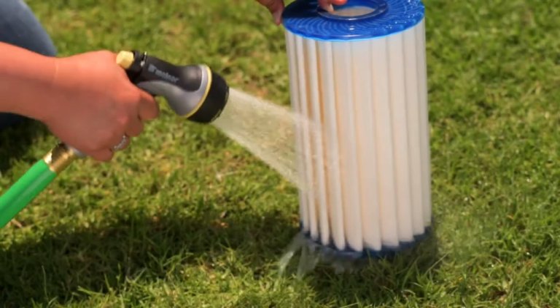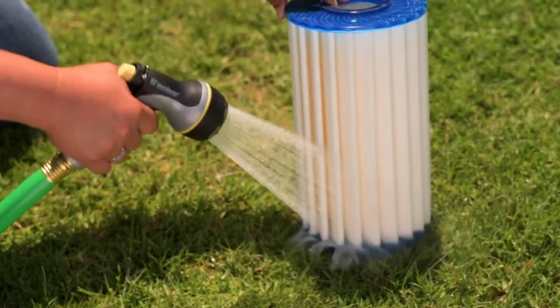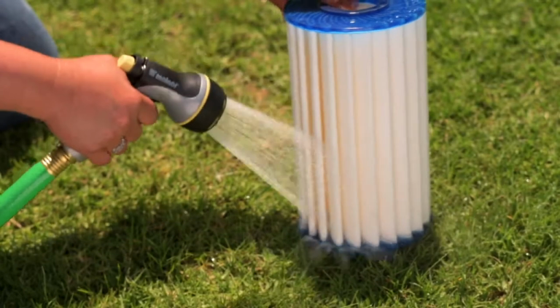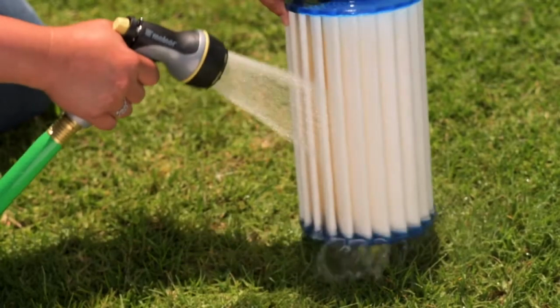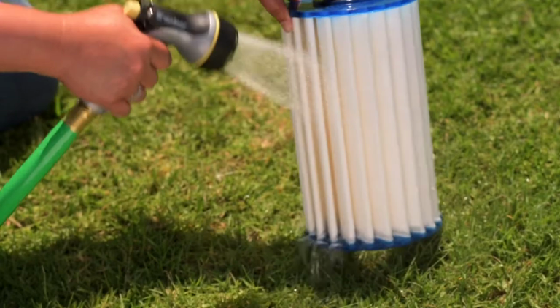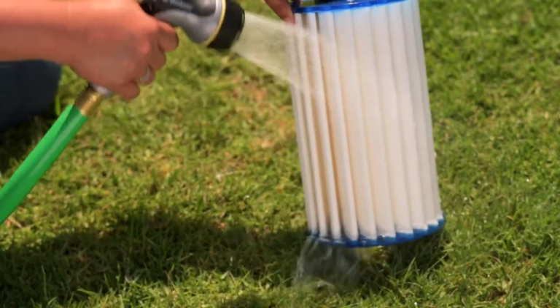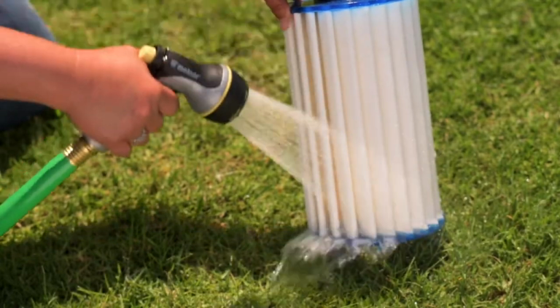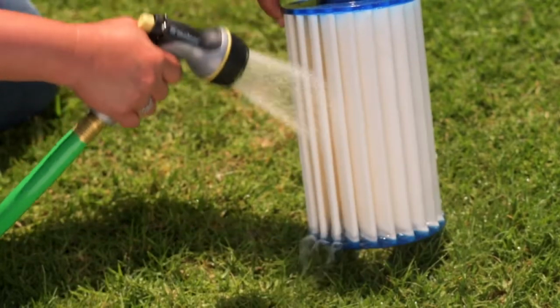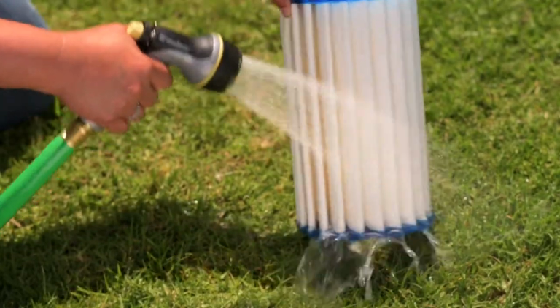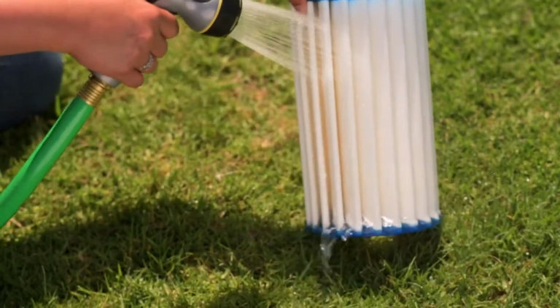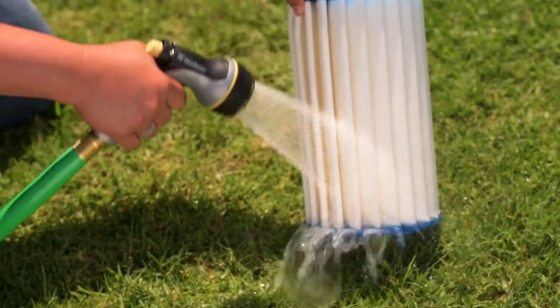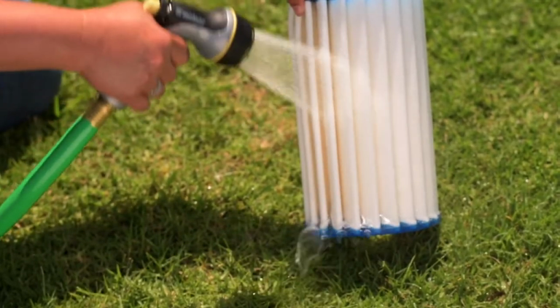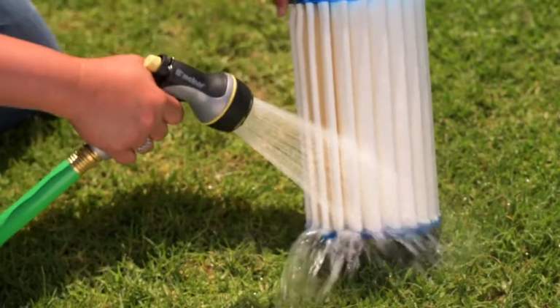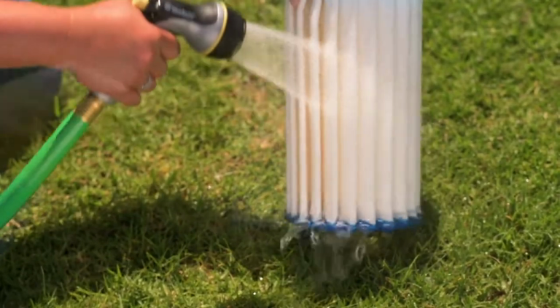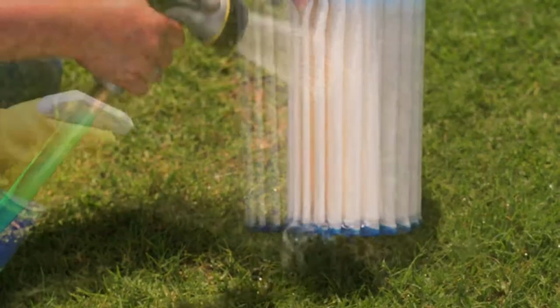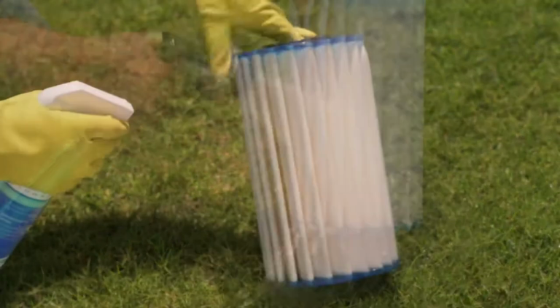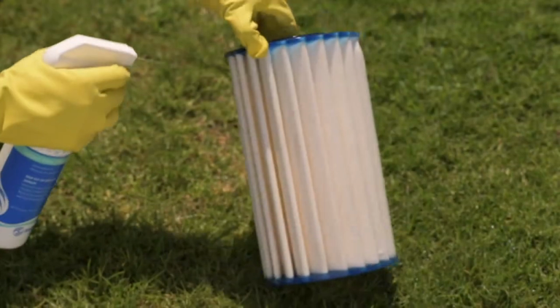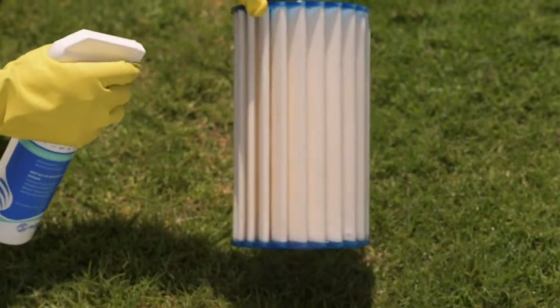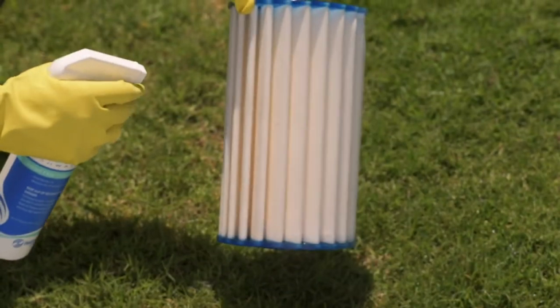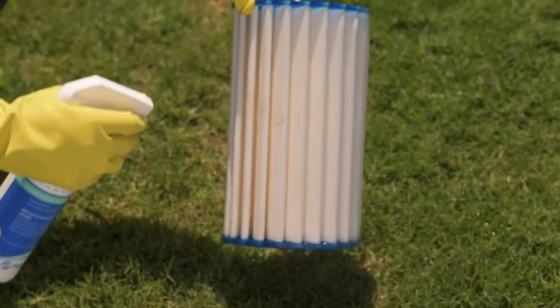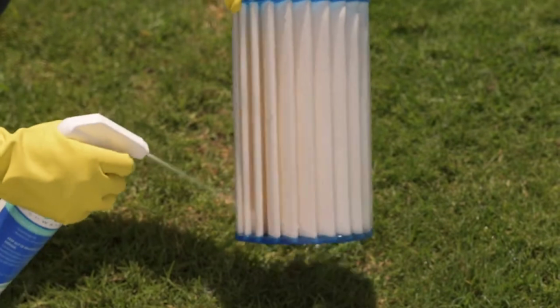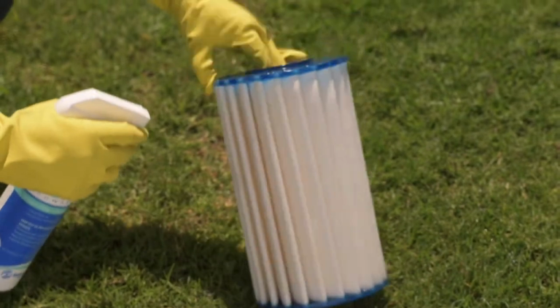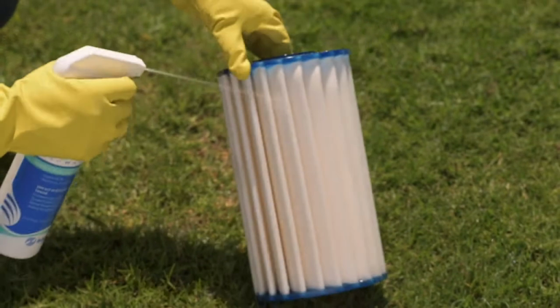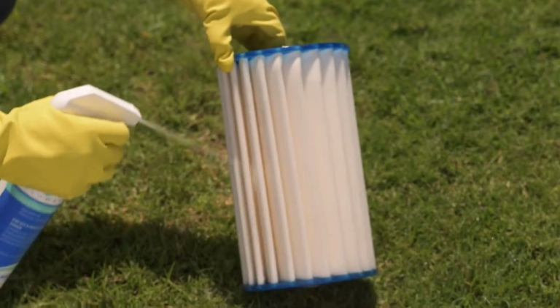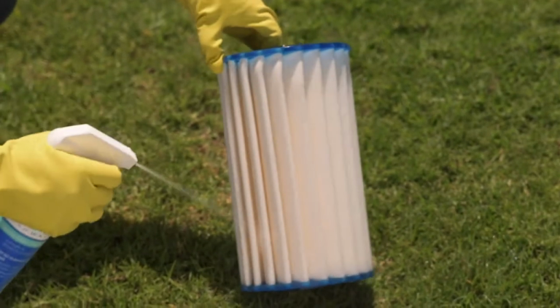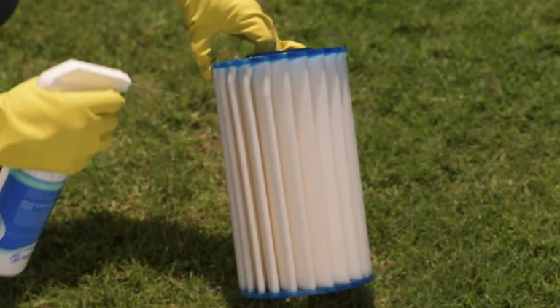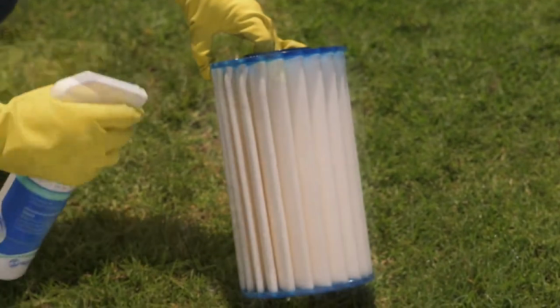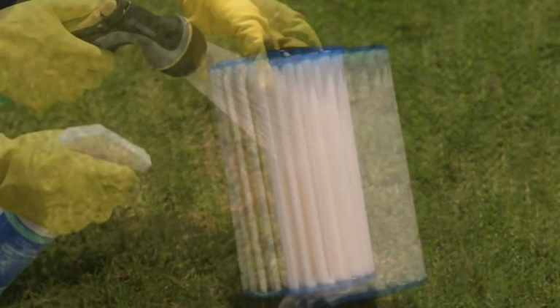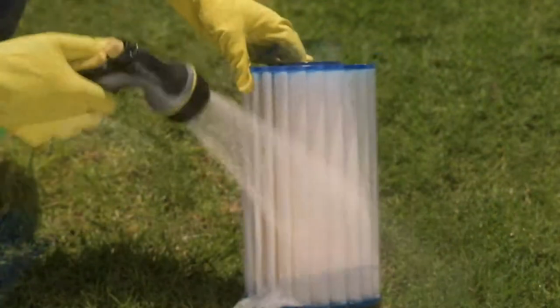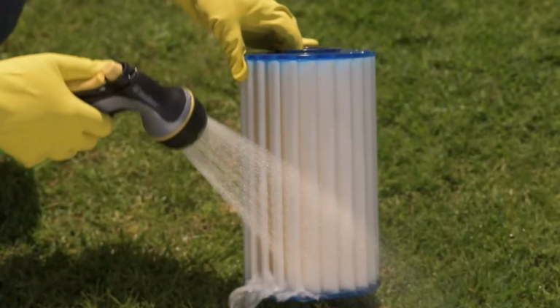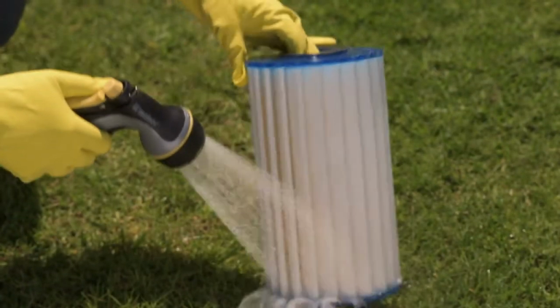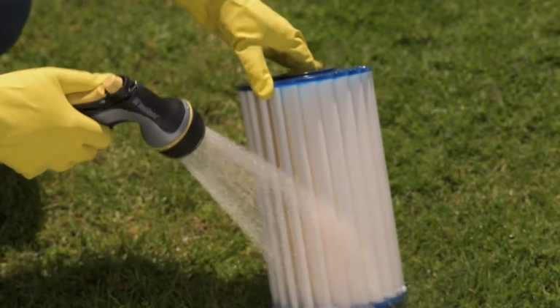Cleaning option one: use a hose to rinse the filter. For cleaning option two, use a filter spray or degreaser, then rinse with a hose.